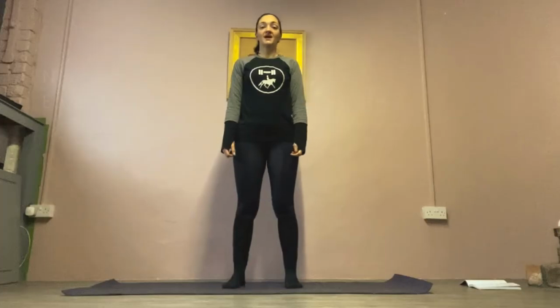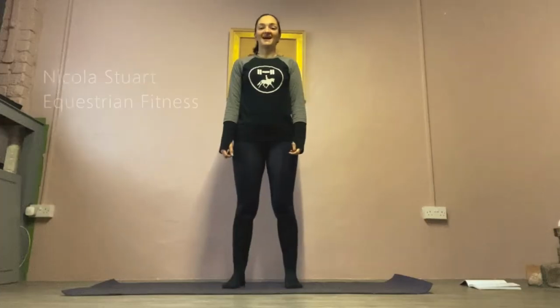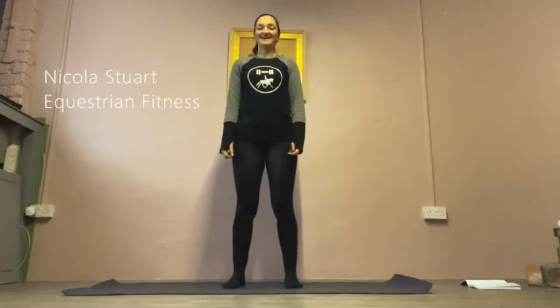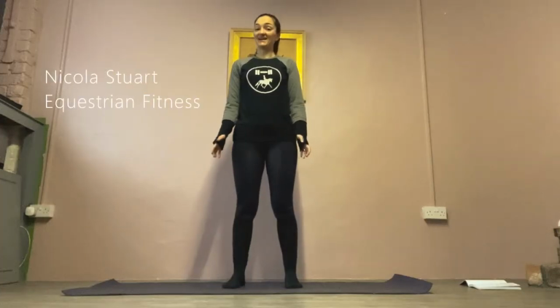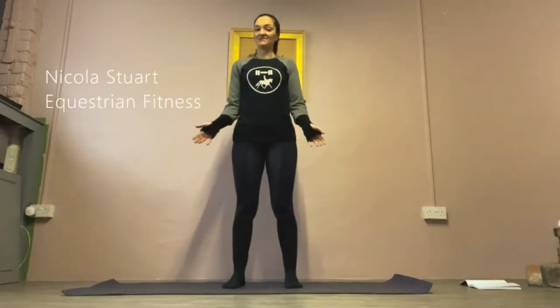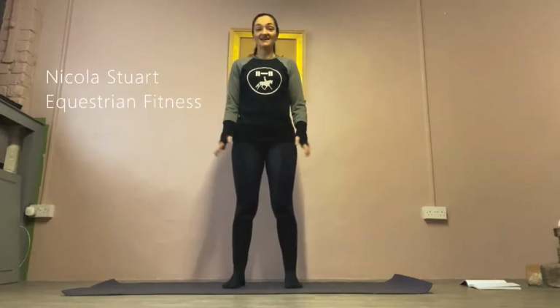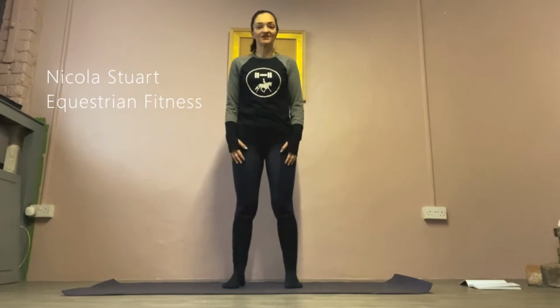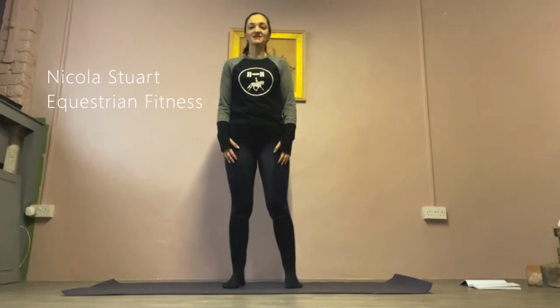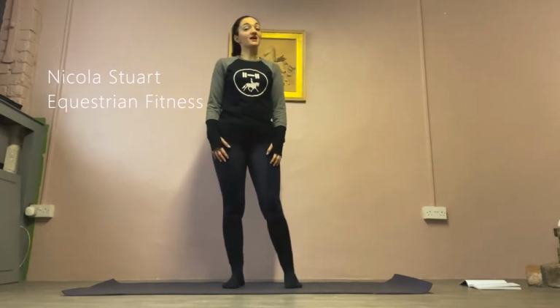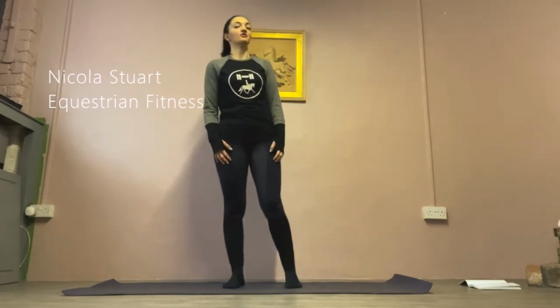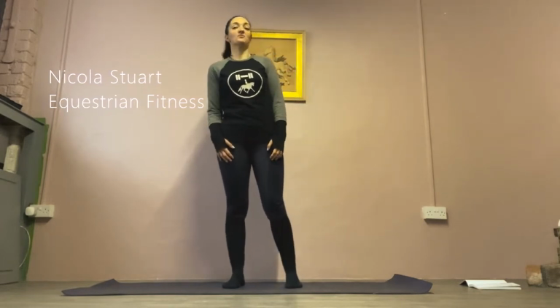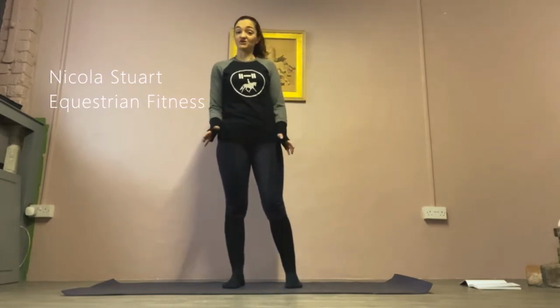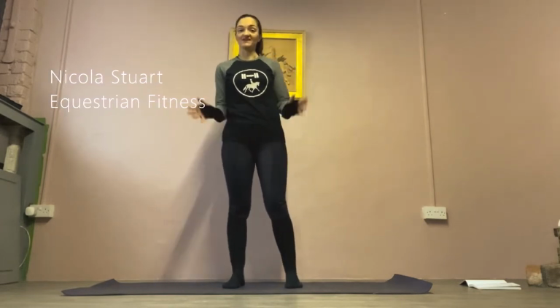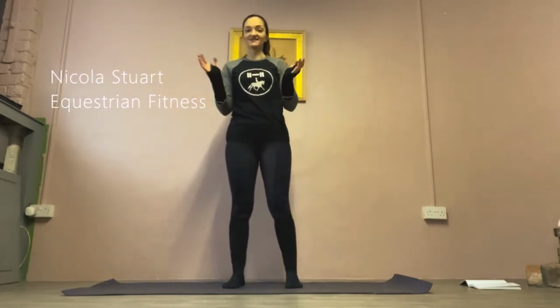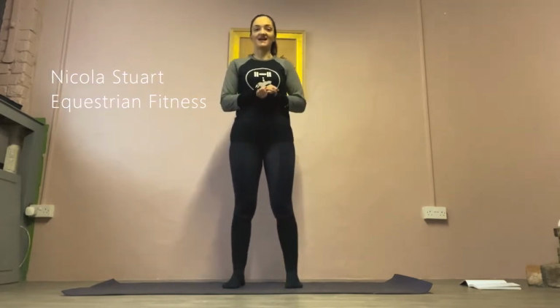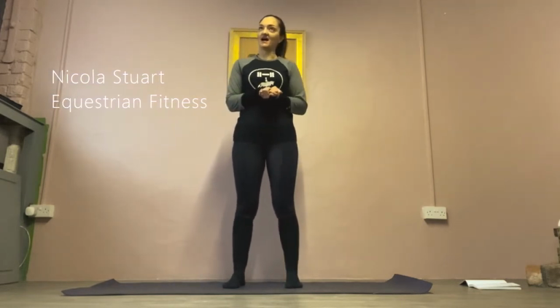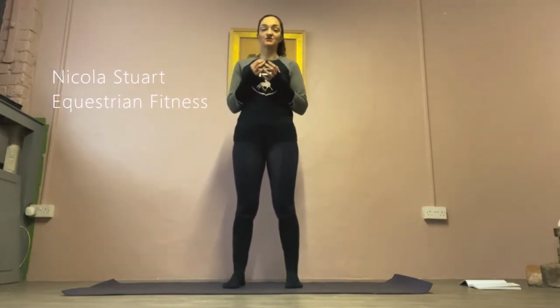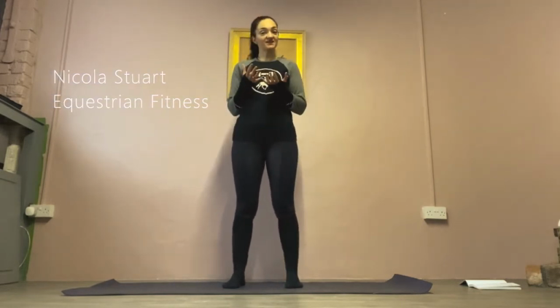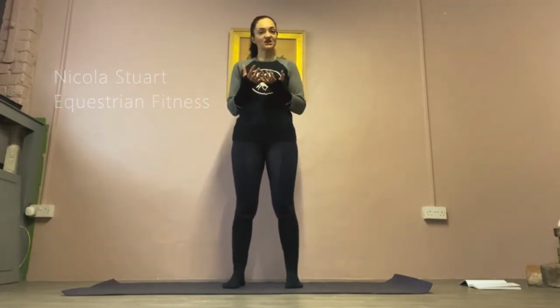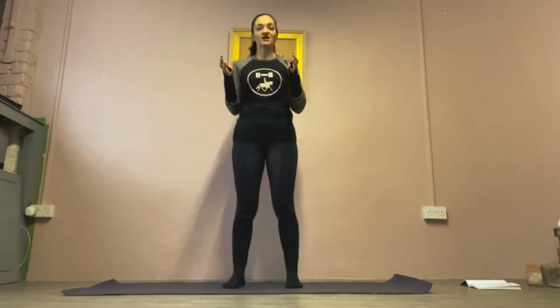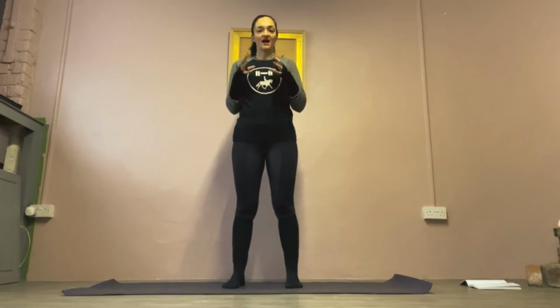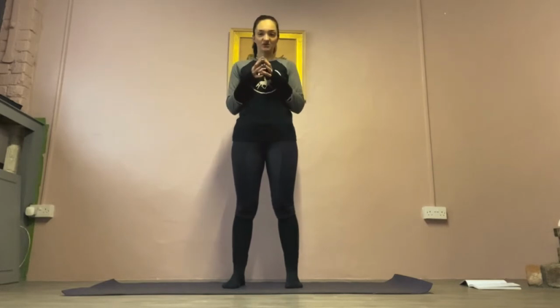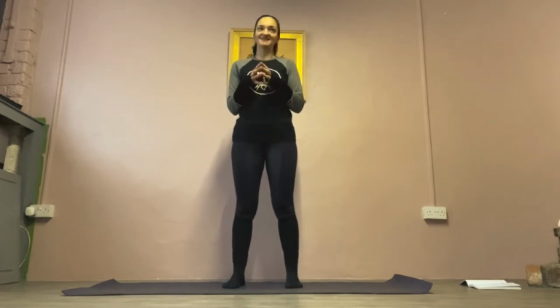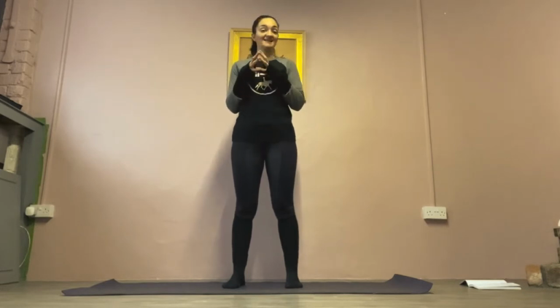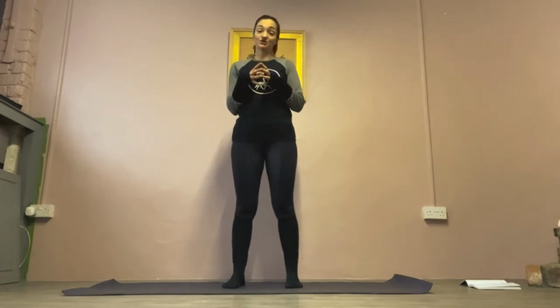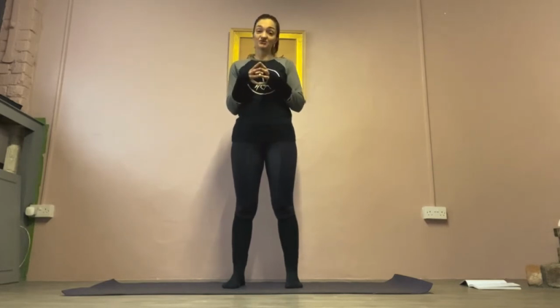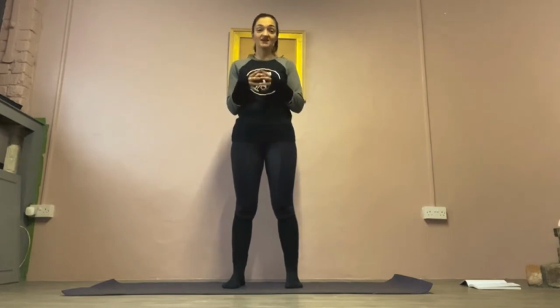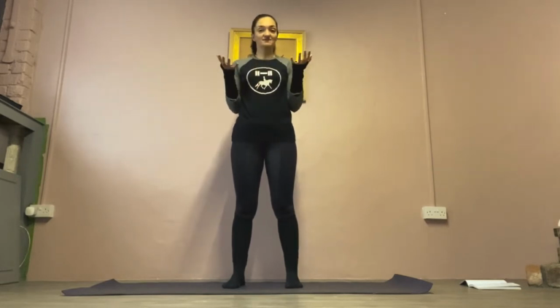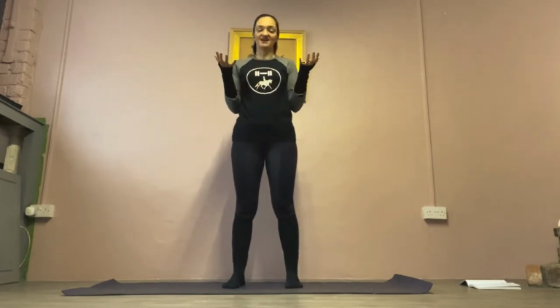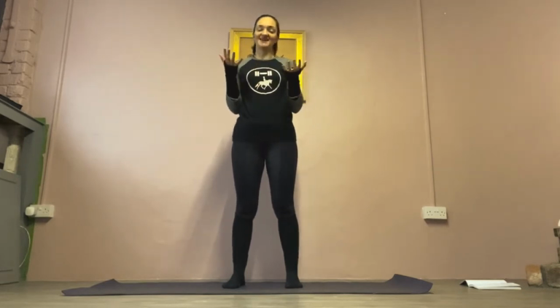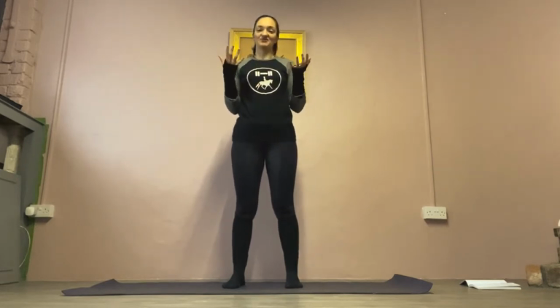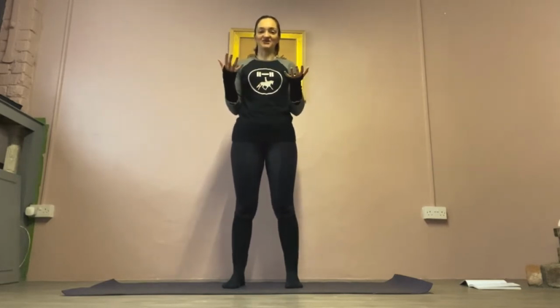Hi guys, my name is Nicola Stewart and I am from Equestrian Fitness. I am a strength and conditioning coach, equi pilates and sports yoga instructor specialising in equestrians.